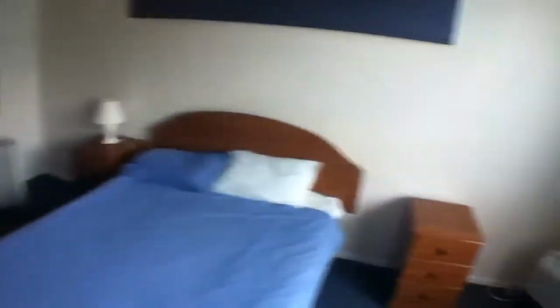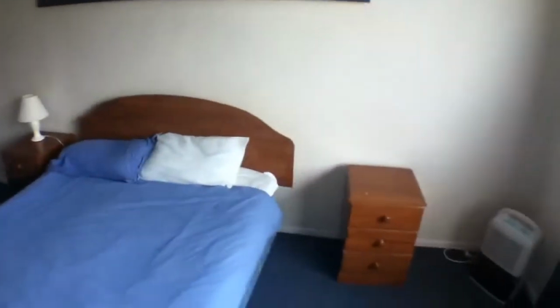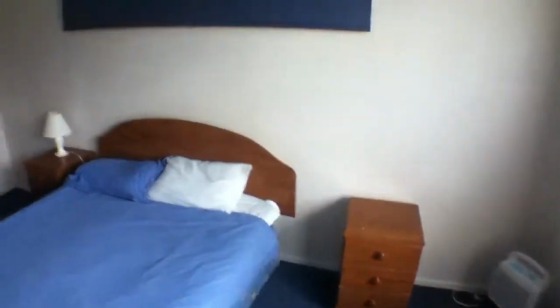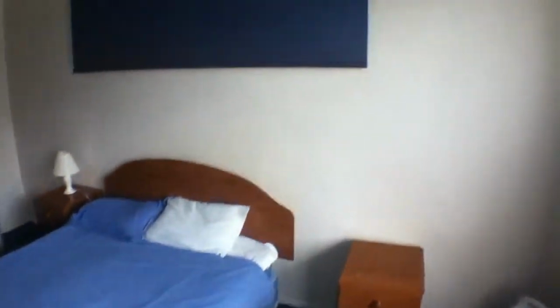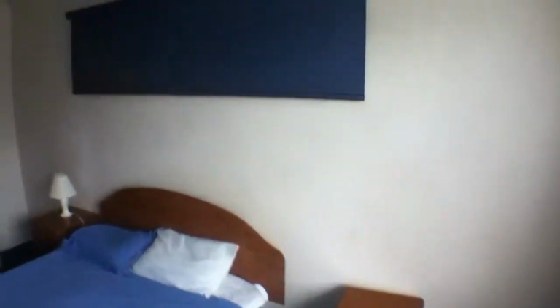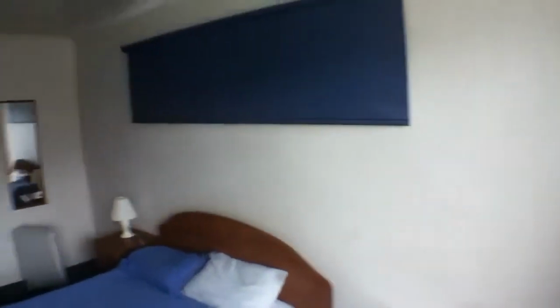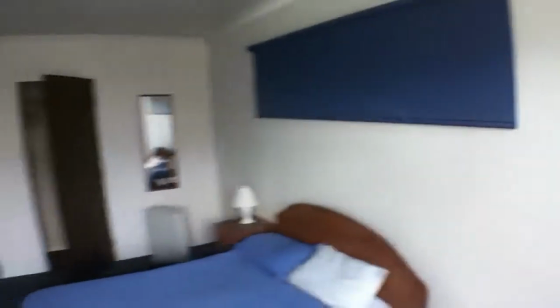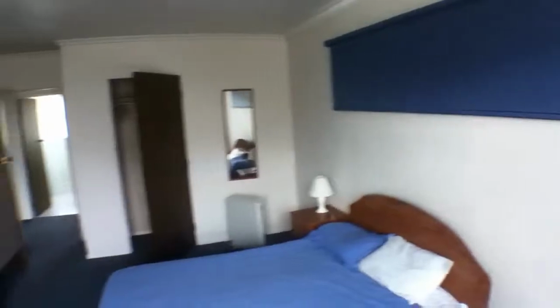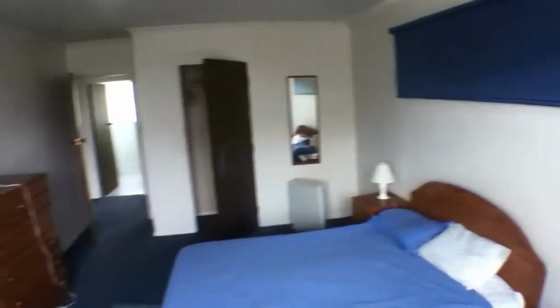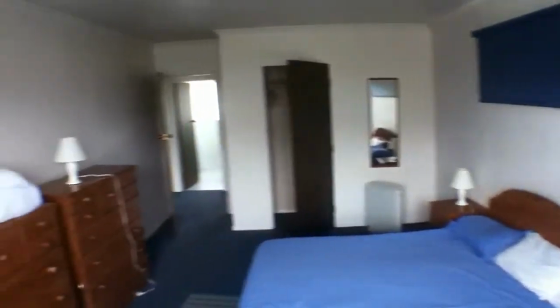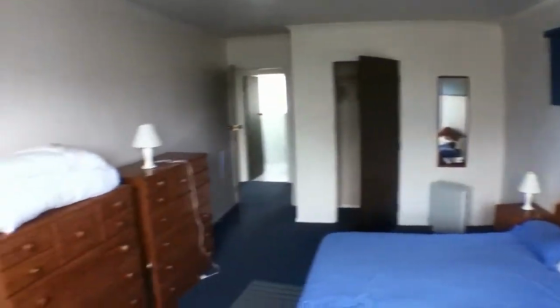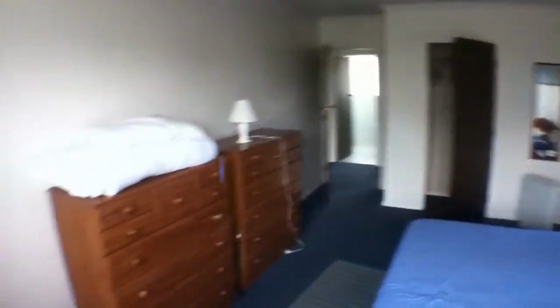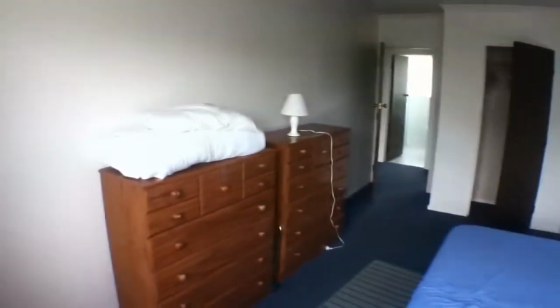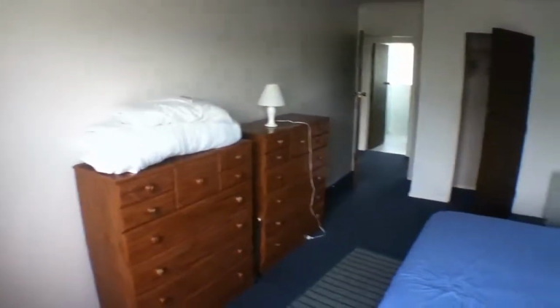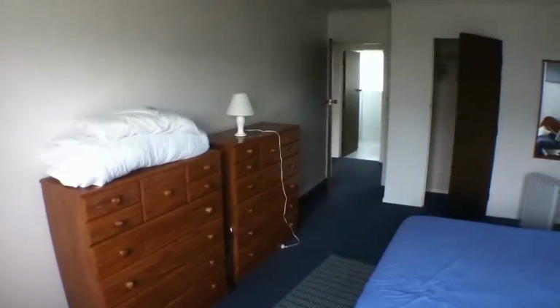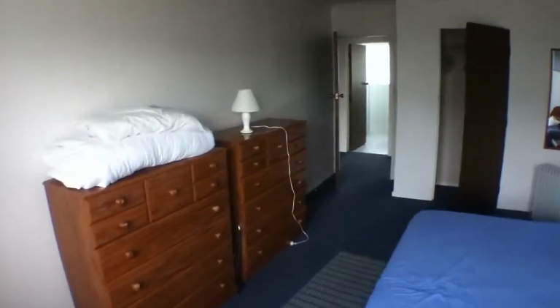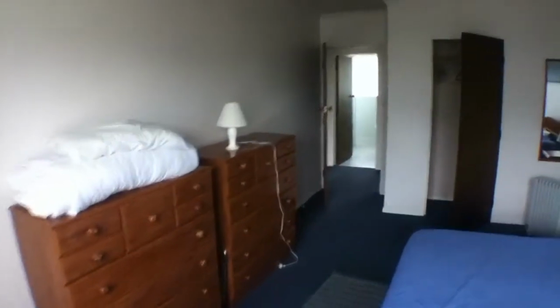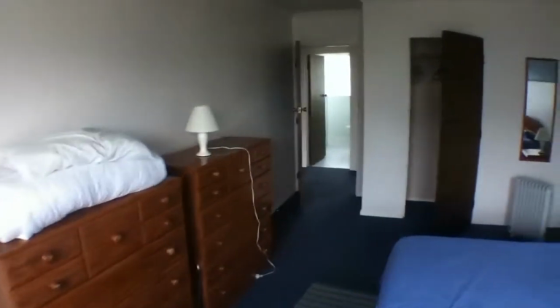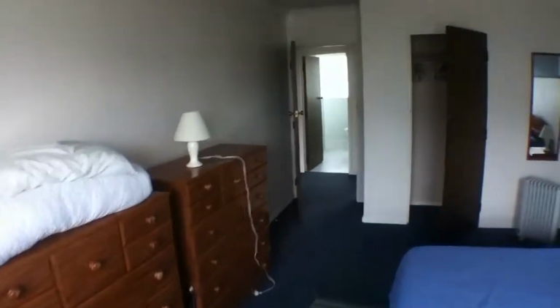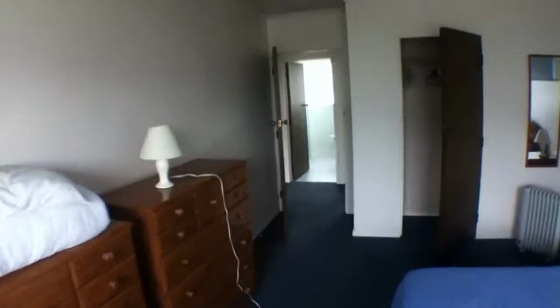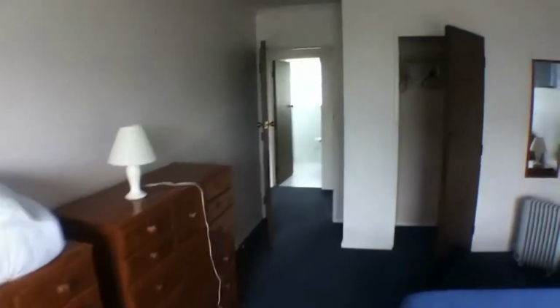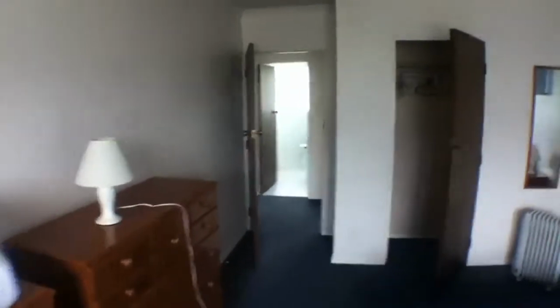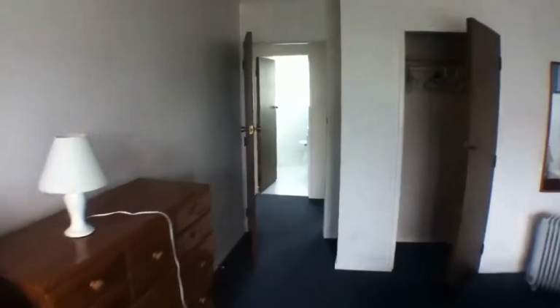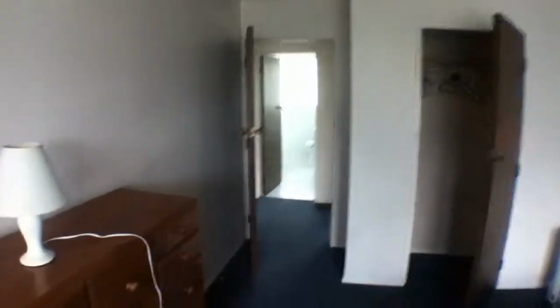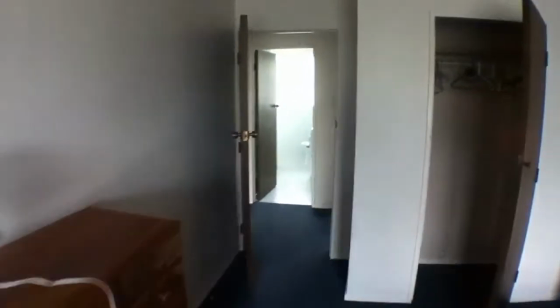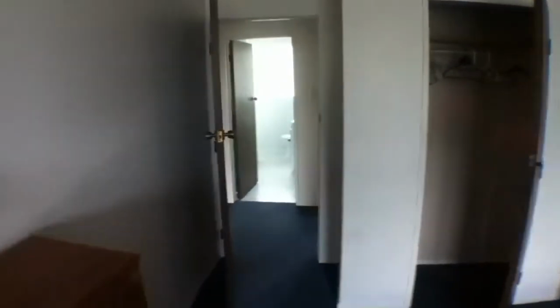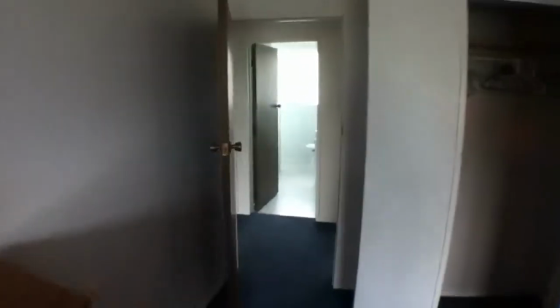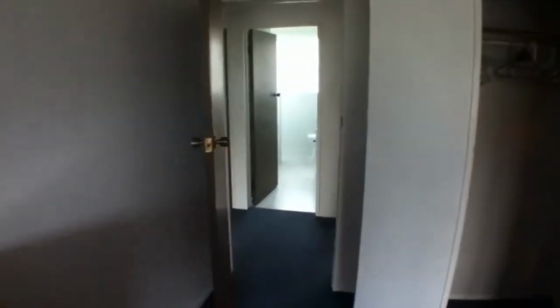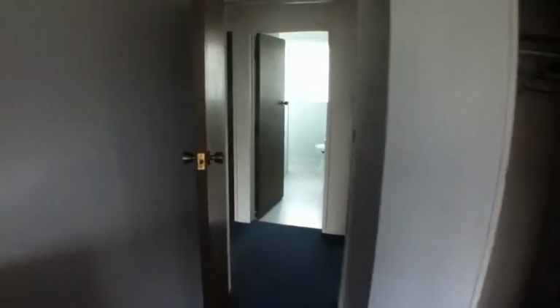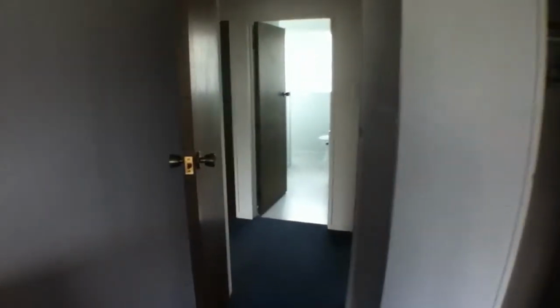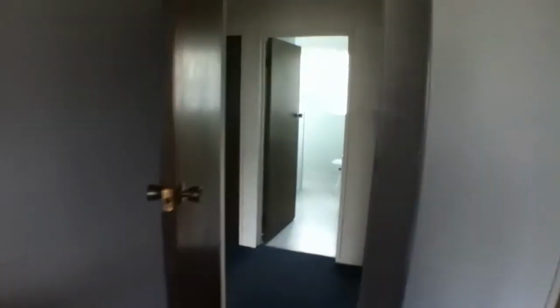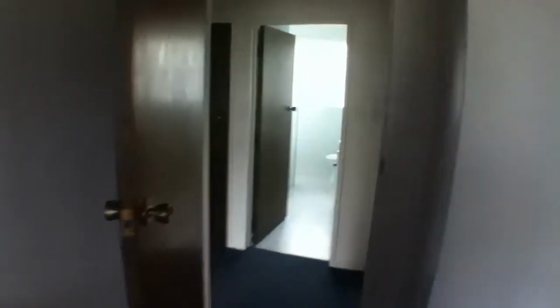So this is 271E Grey Street. It's available now and, like I said, it is close to the hospital and the CBD. So if you're interested, by all means contact us now to let you through.